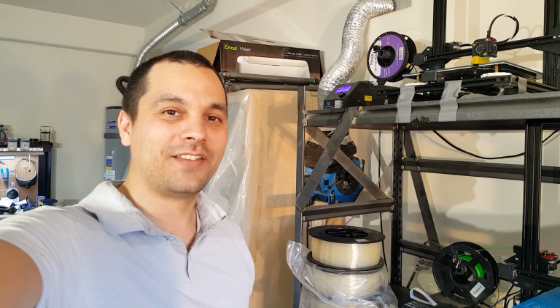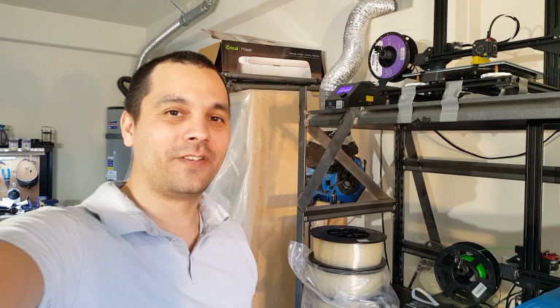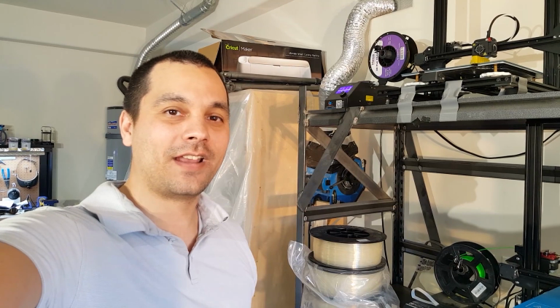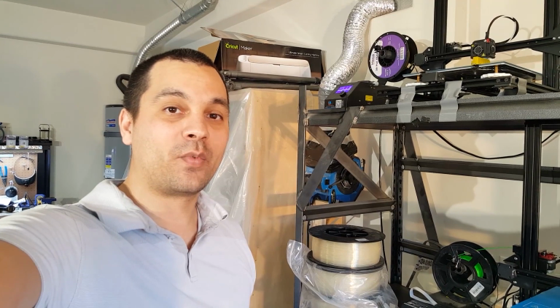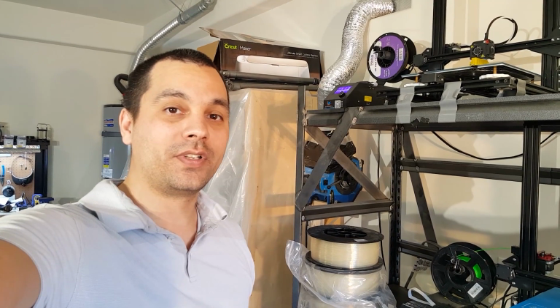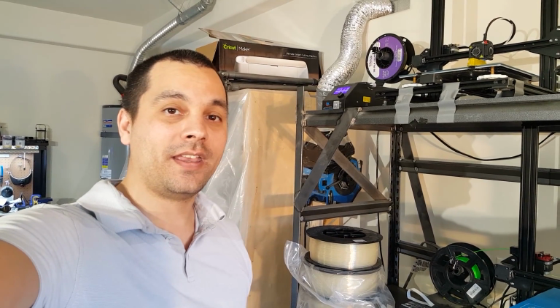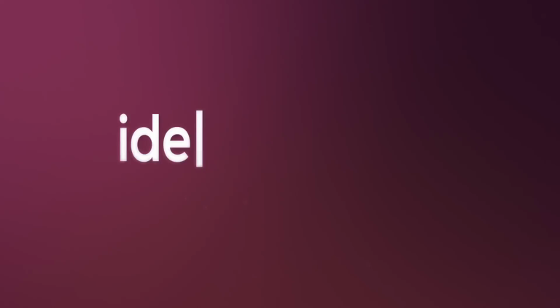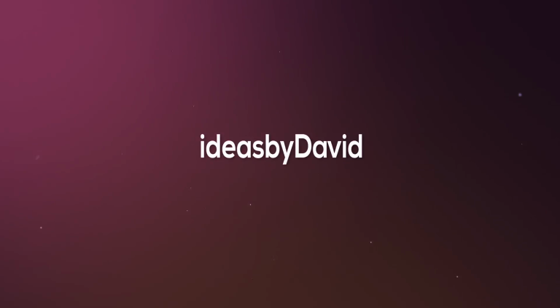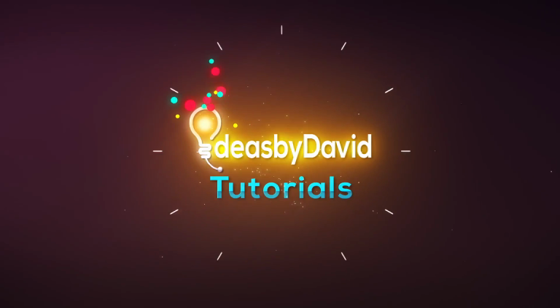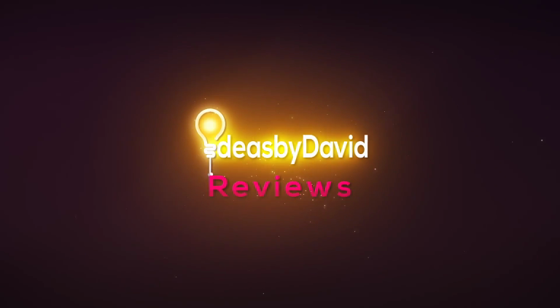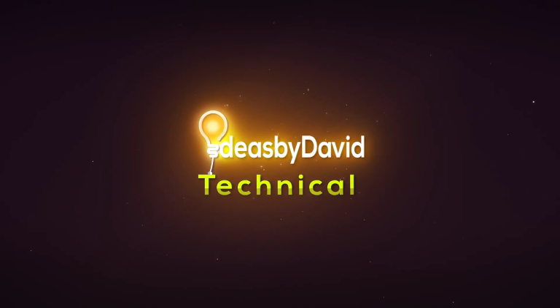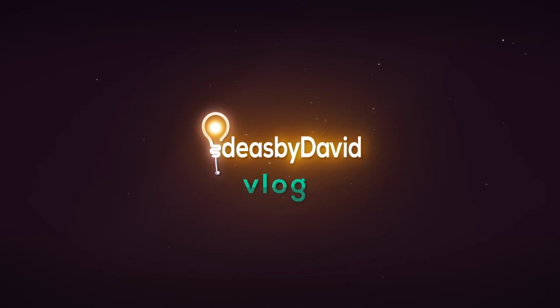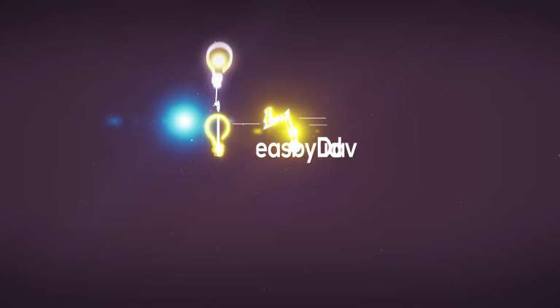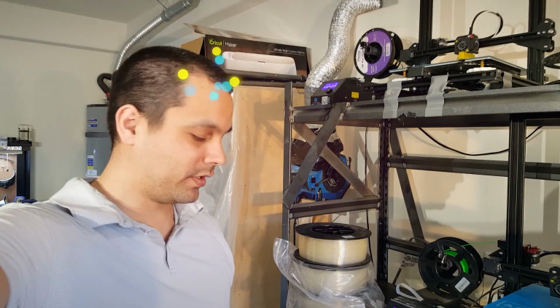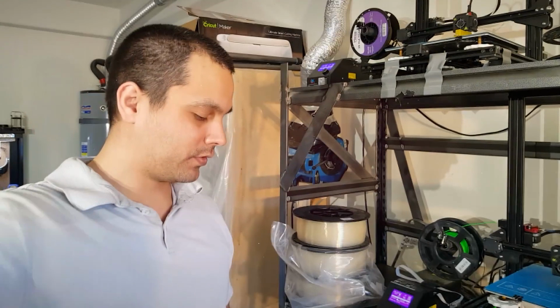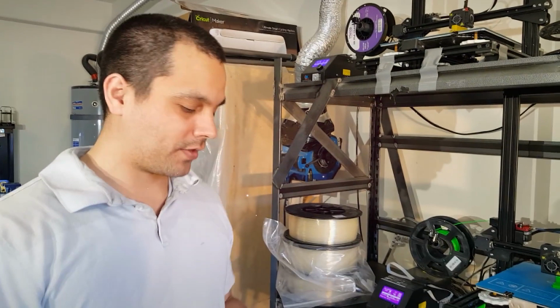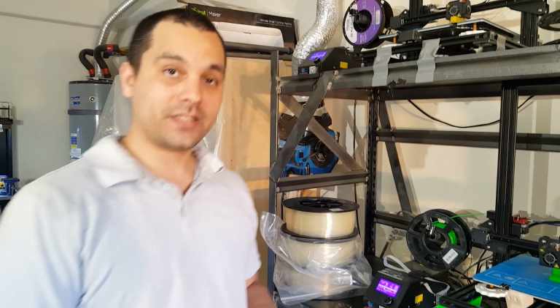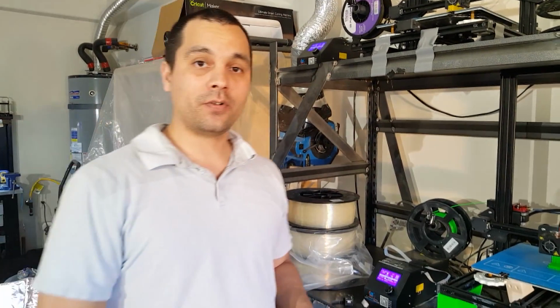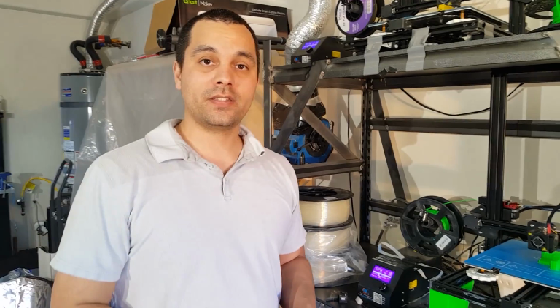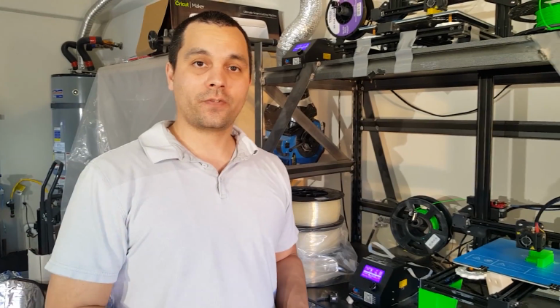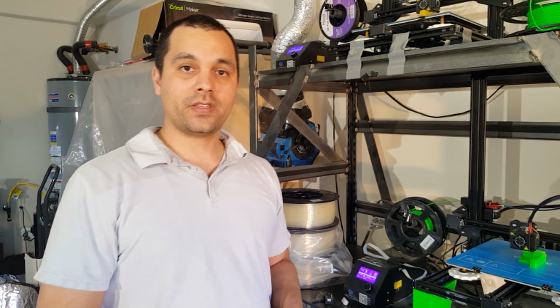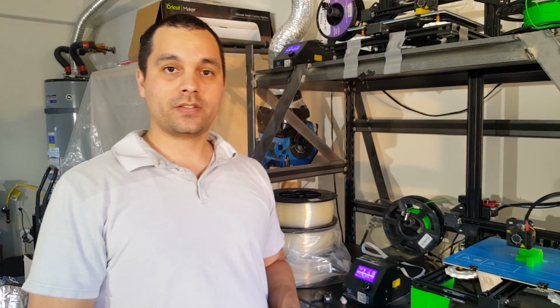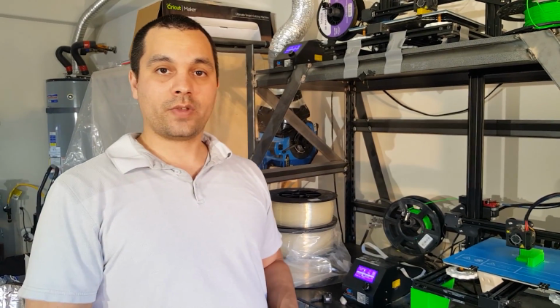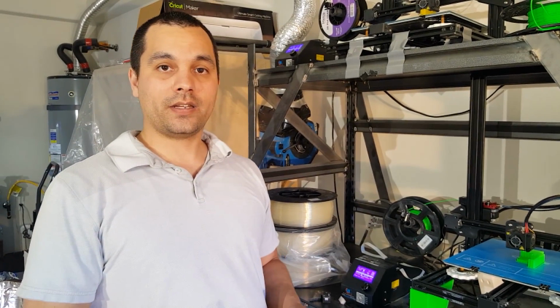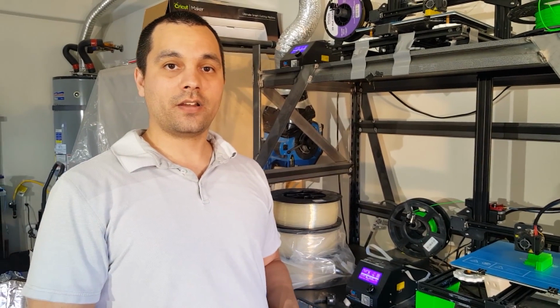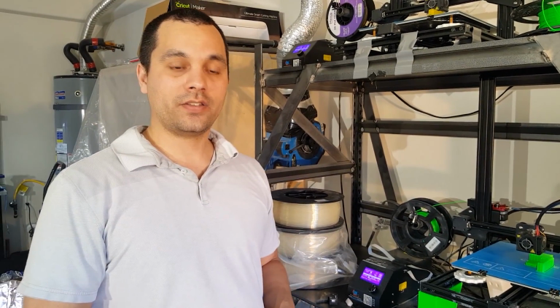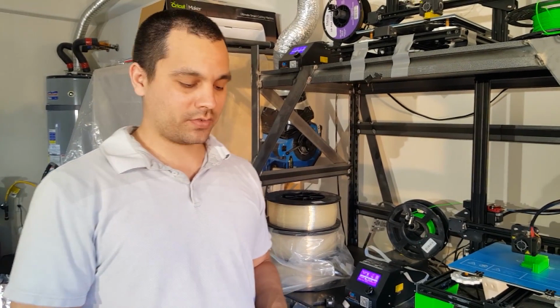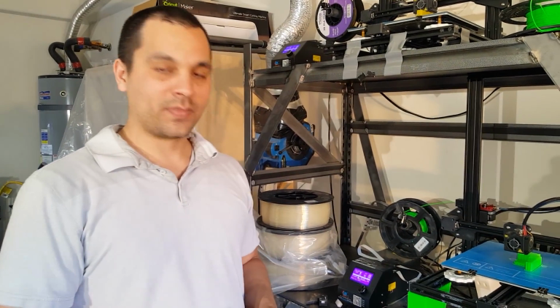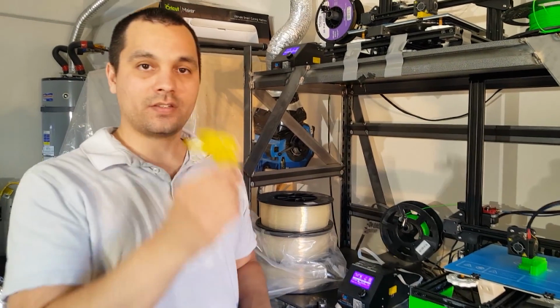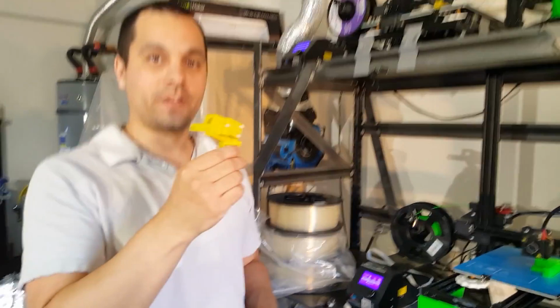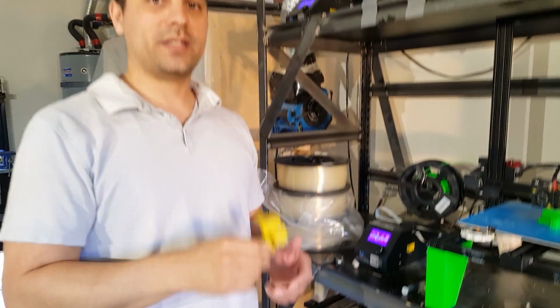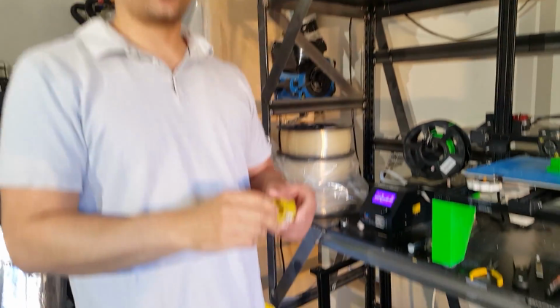David Libby here. Happy Memorial Day. I've got an STL release for Creality CR10 users. It's a new filament sensor.